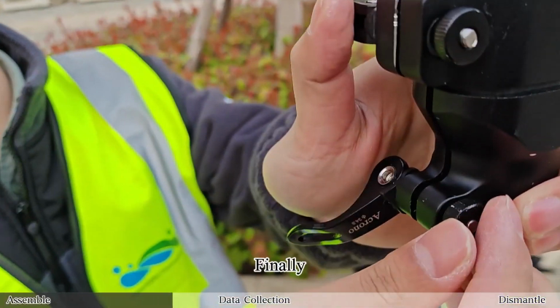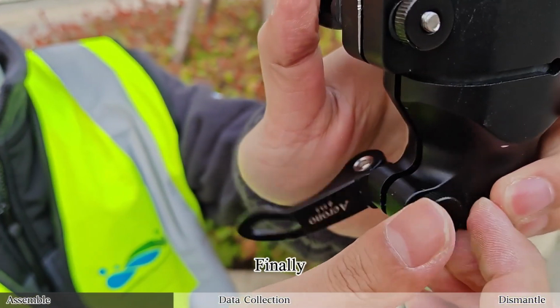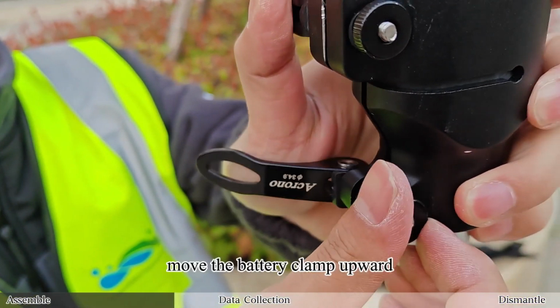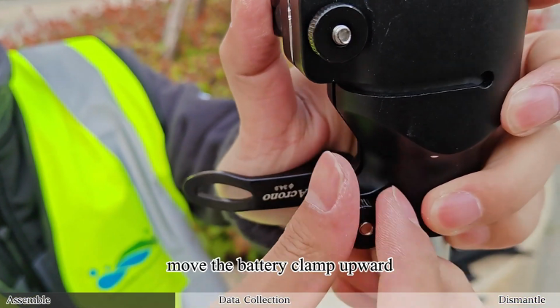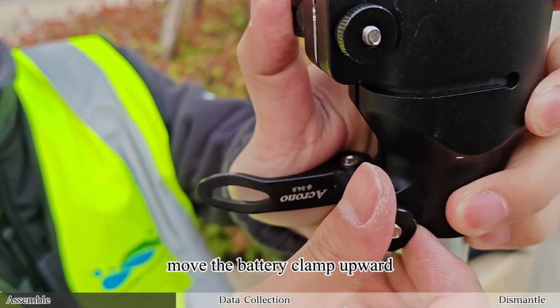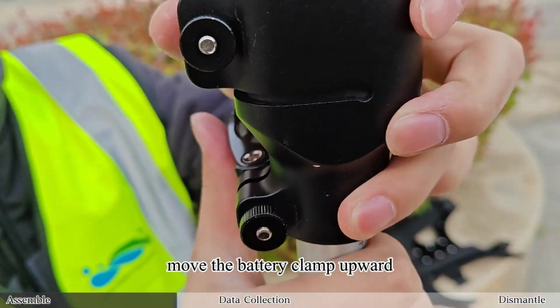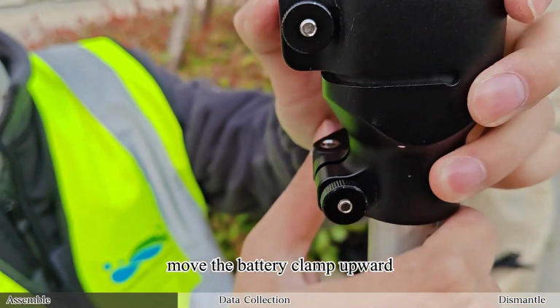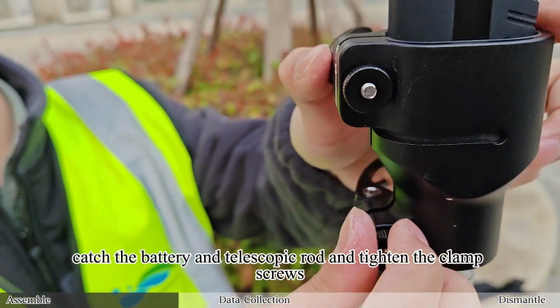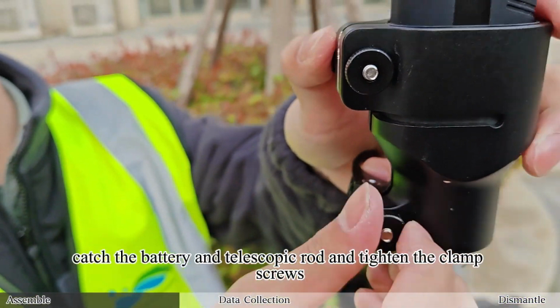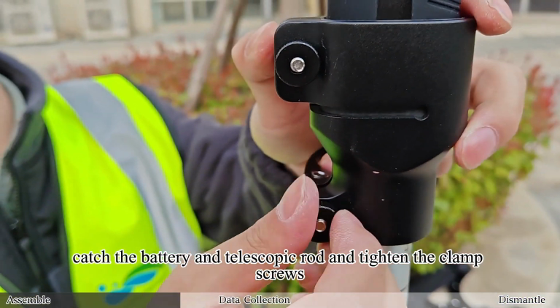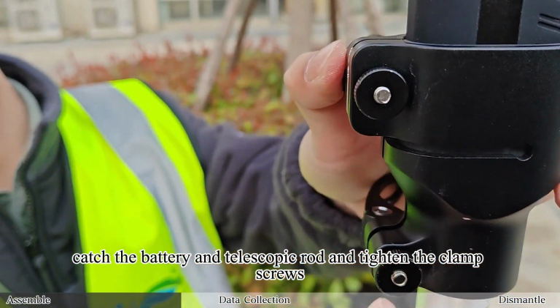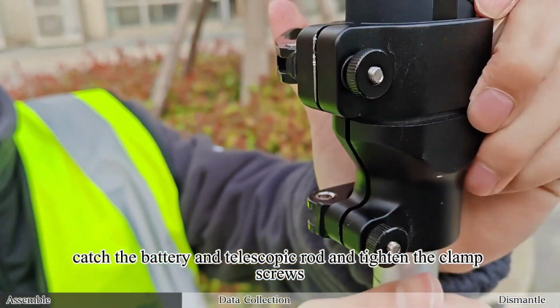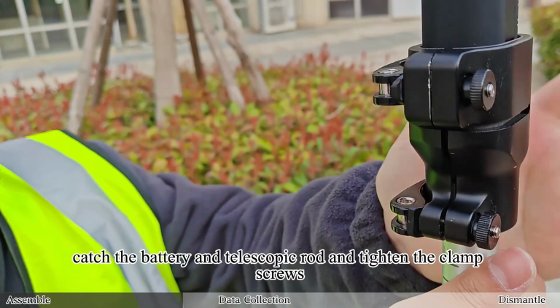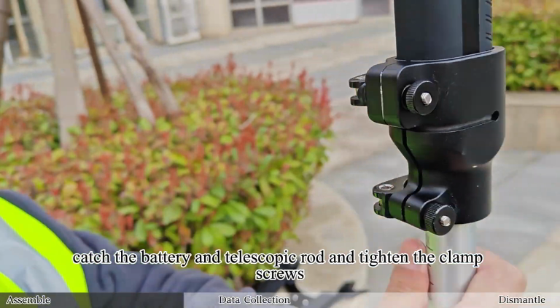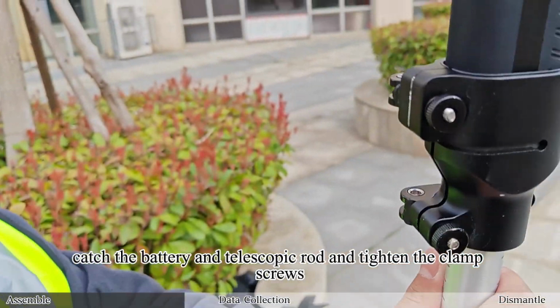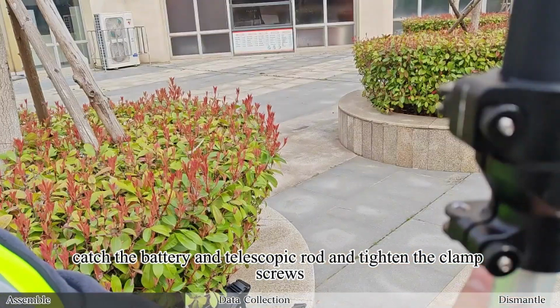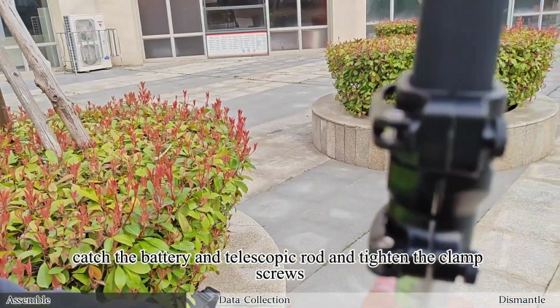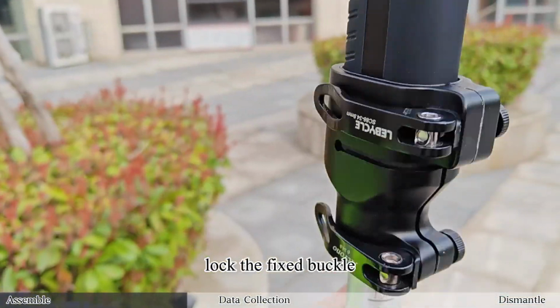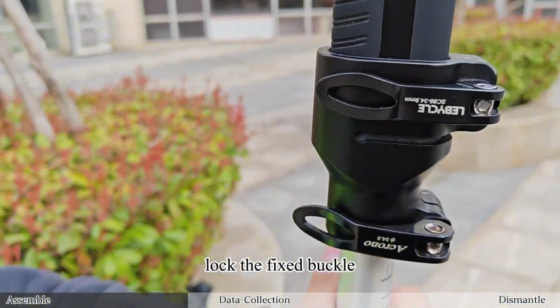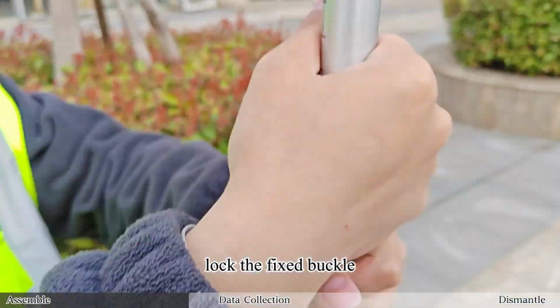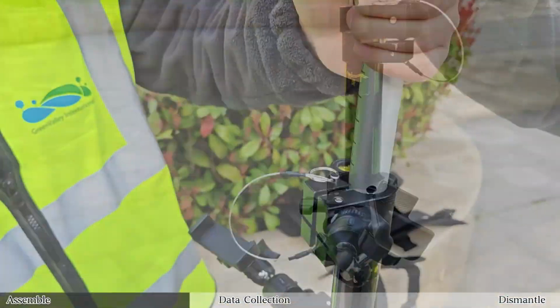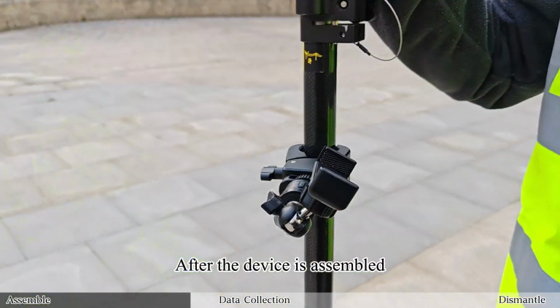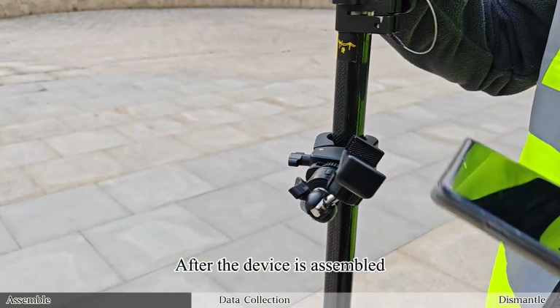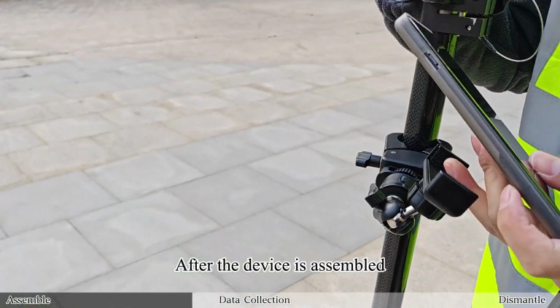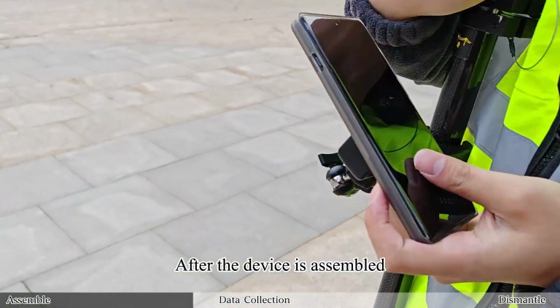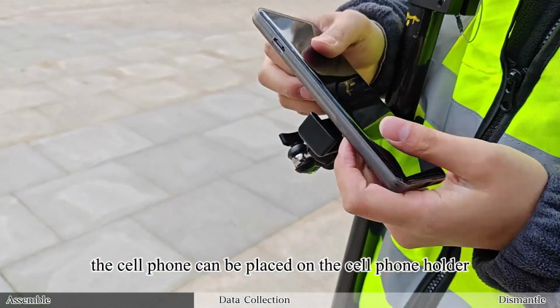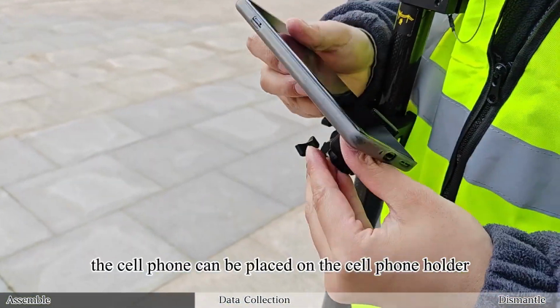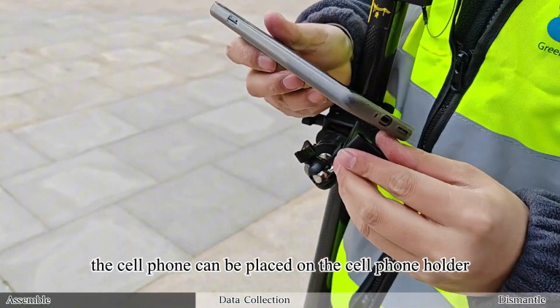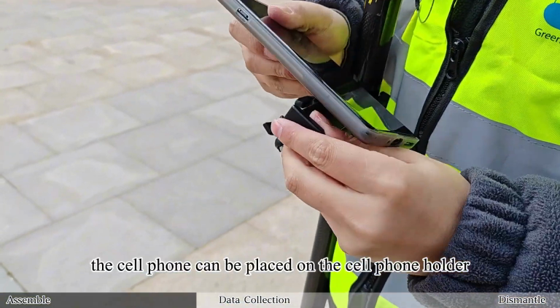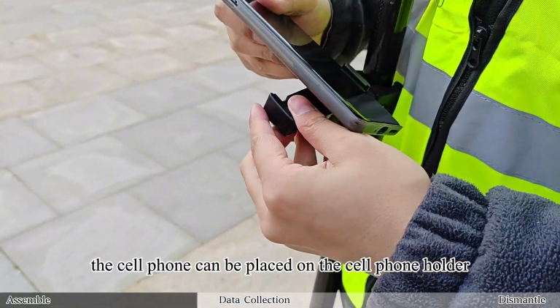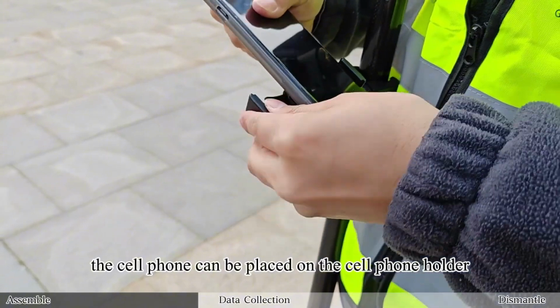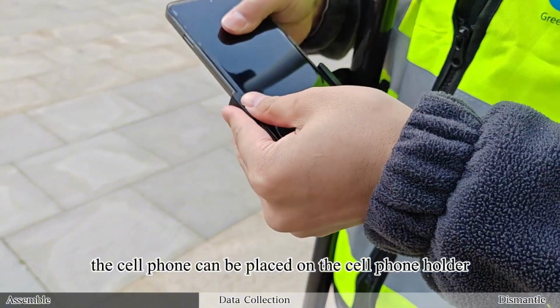Finally, move the battery clamp upward, catch the battery and telescopic rod and tighten the clamp screws, then lock the fixed buckle. After the device is assembled, the cell phone can be placed on the cell phone holder.